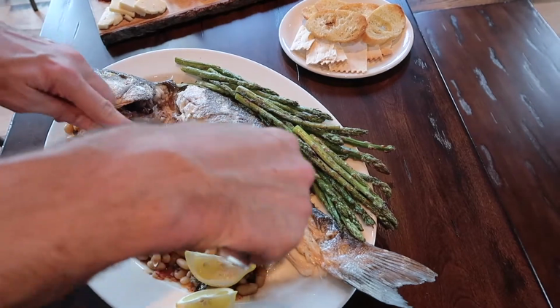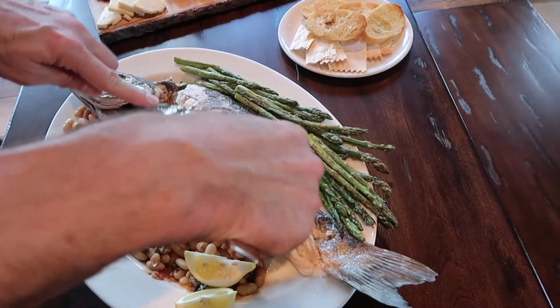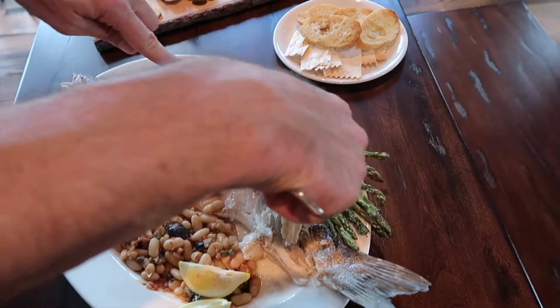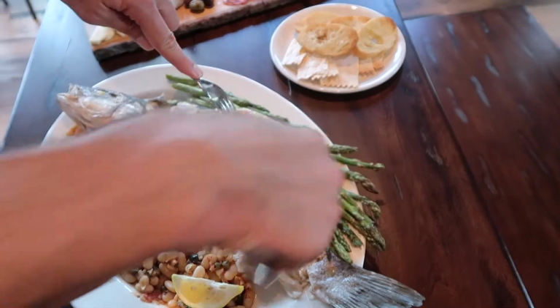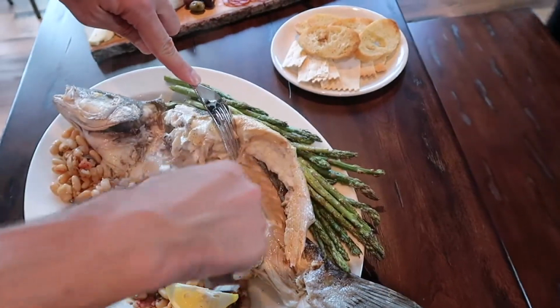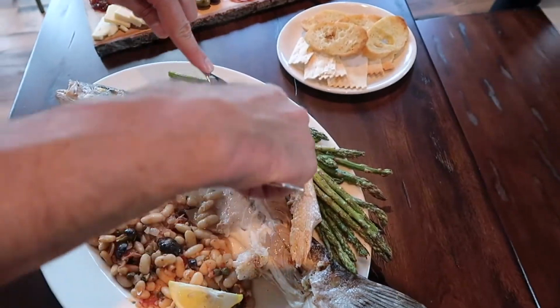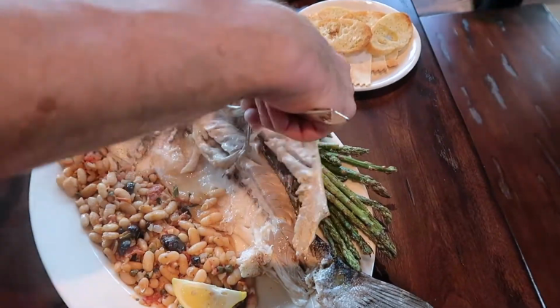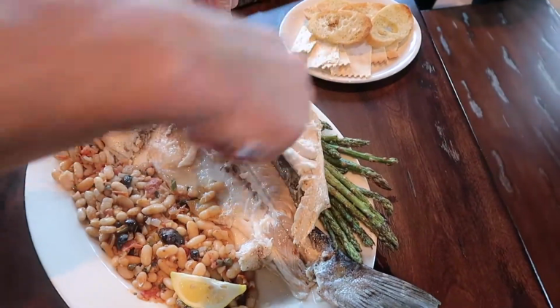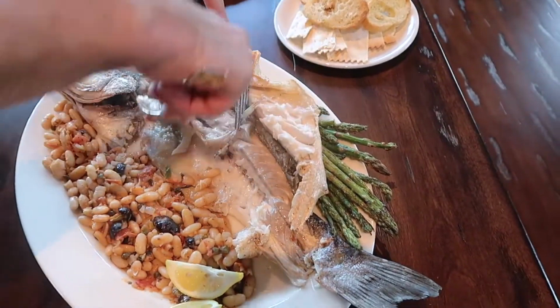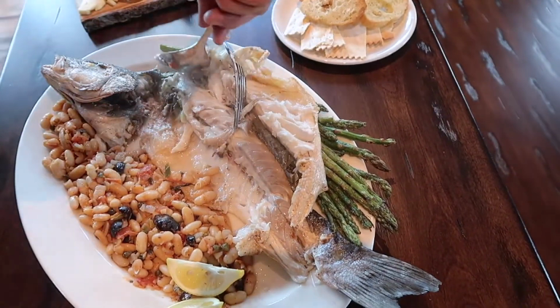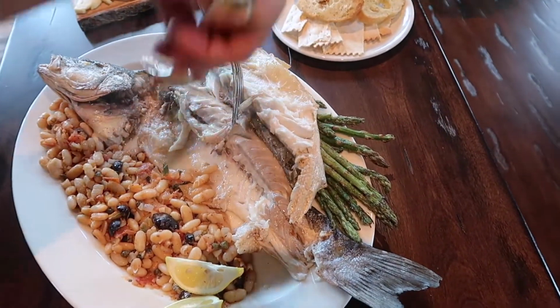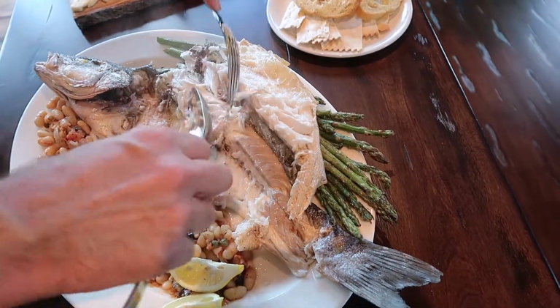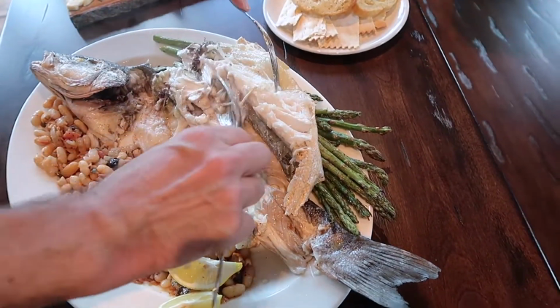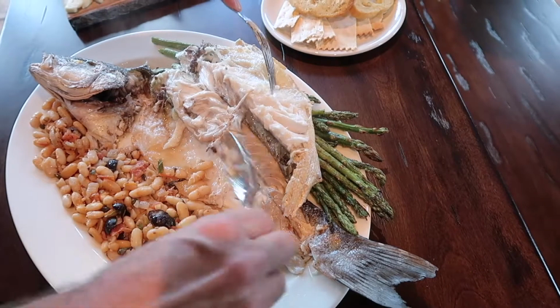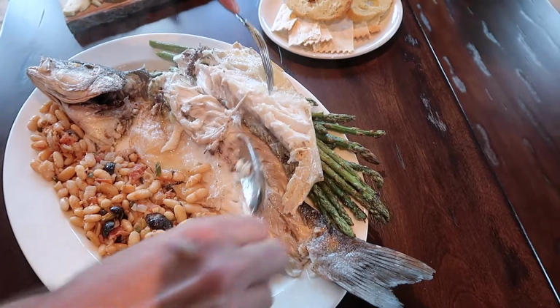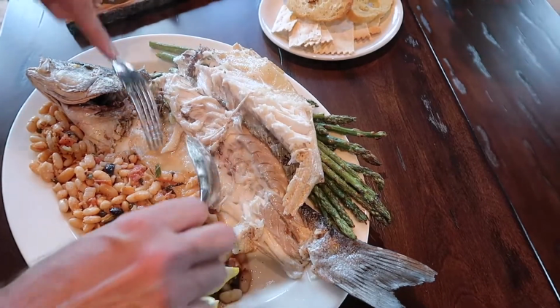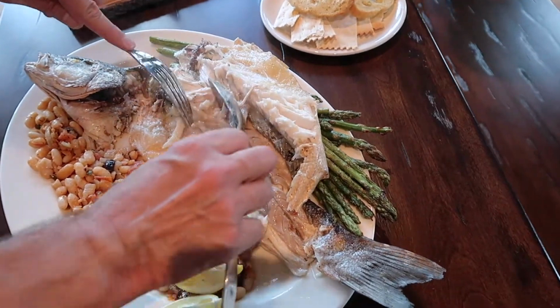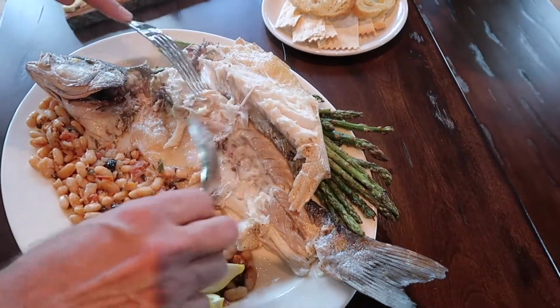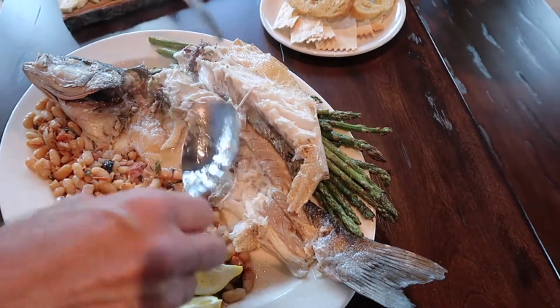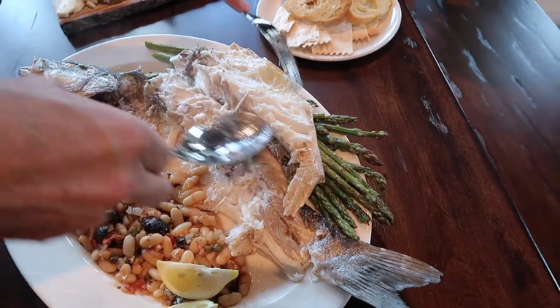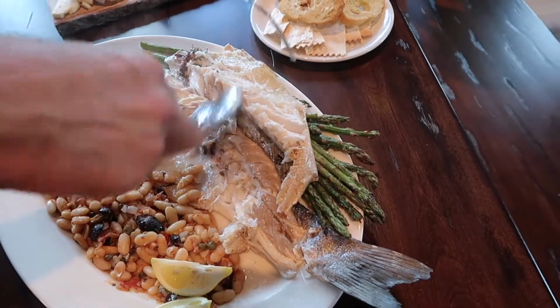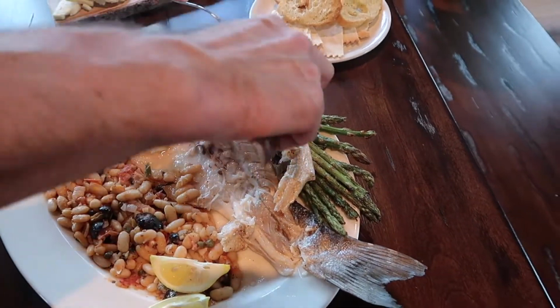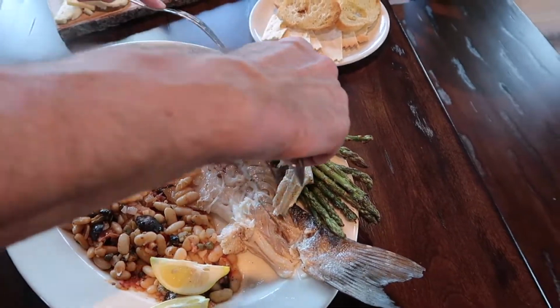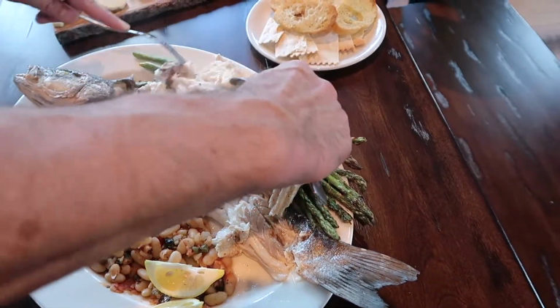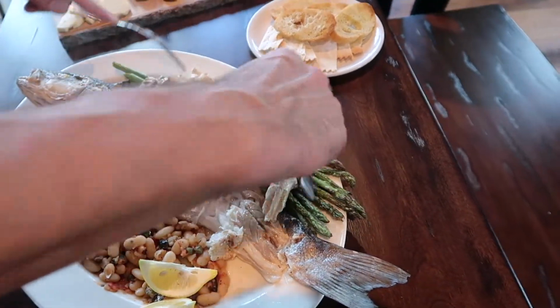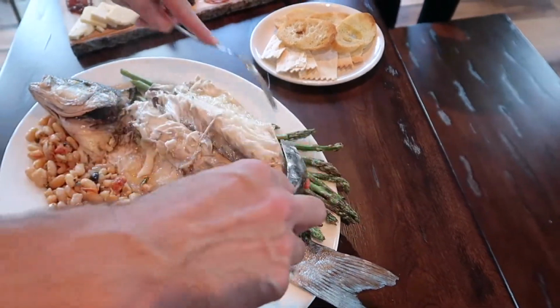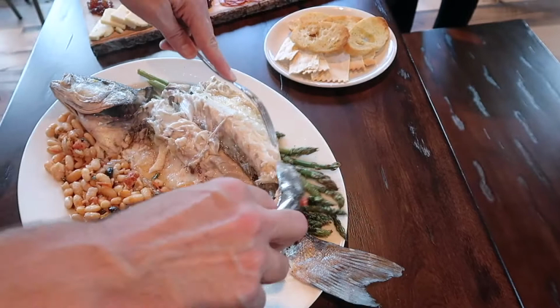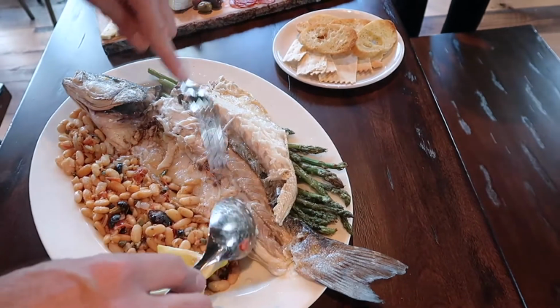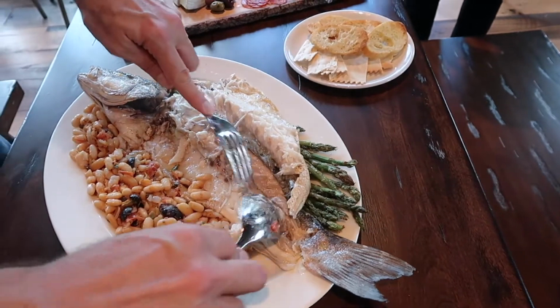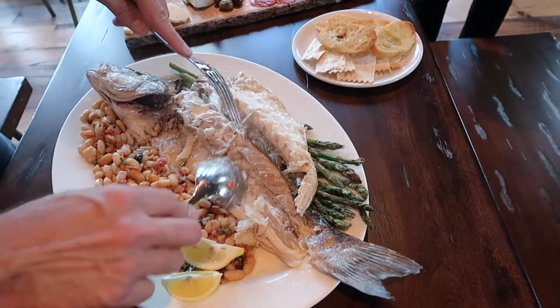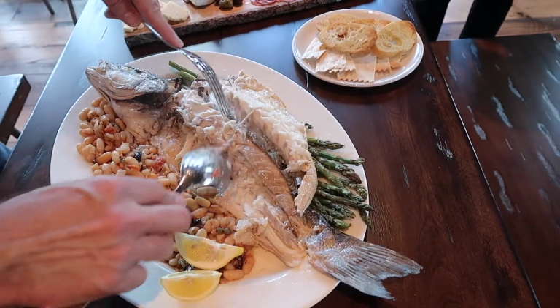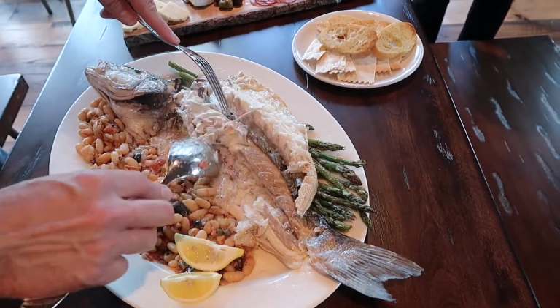And here we have the beautiful white fish that is the branzino. It'll be ready for y'all to eat and enjoy.